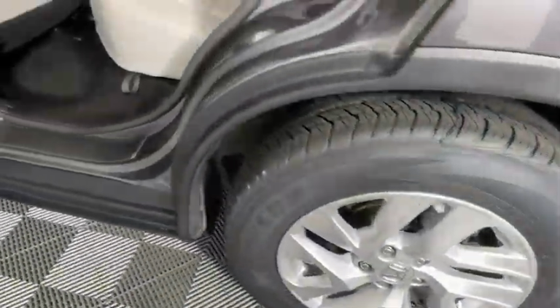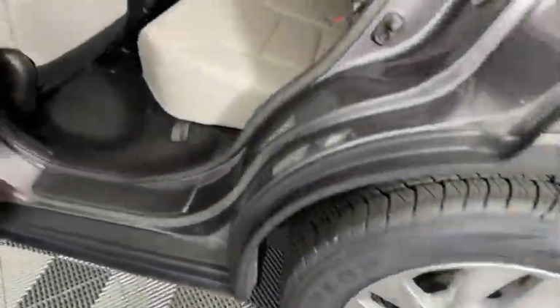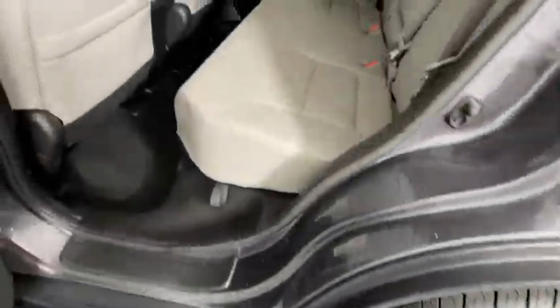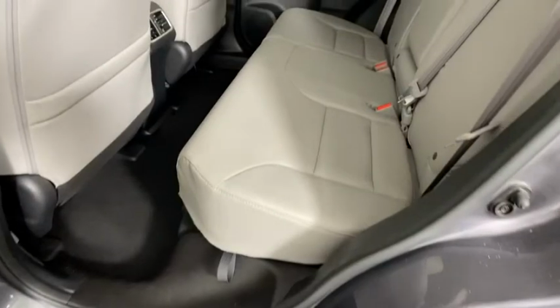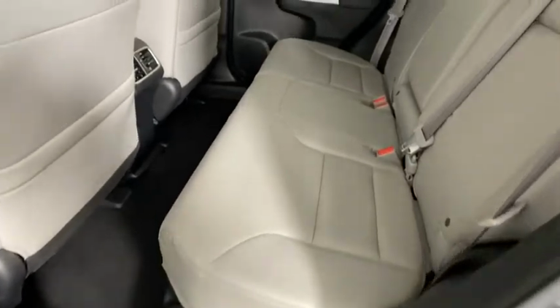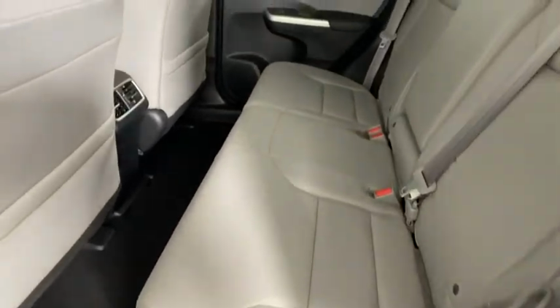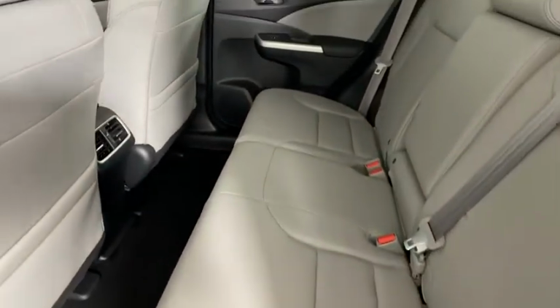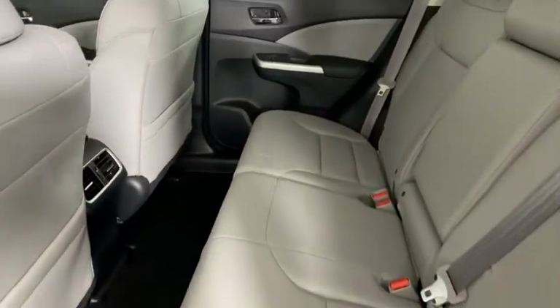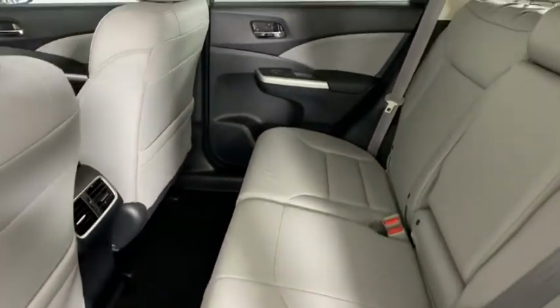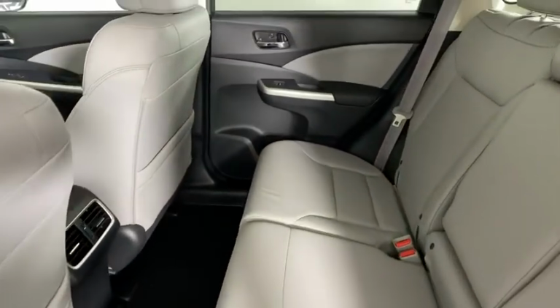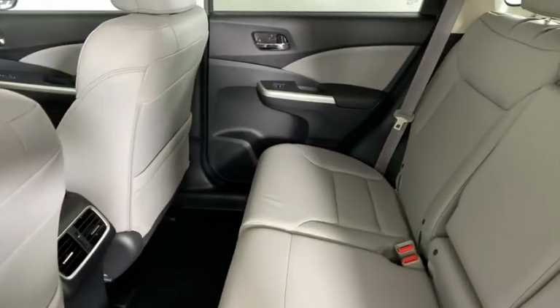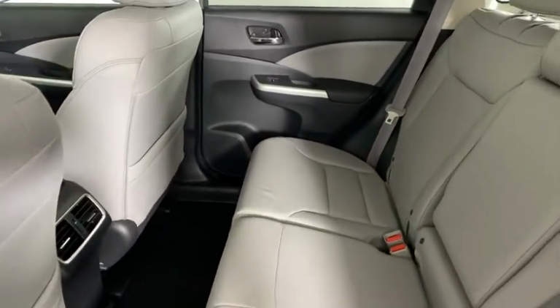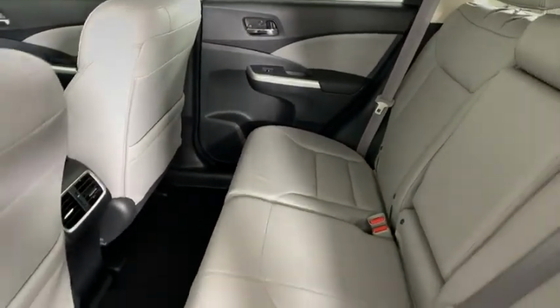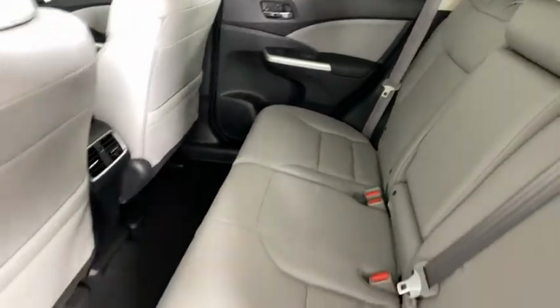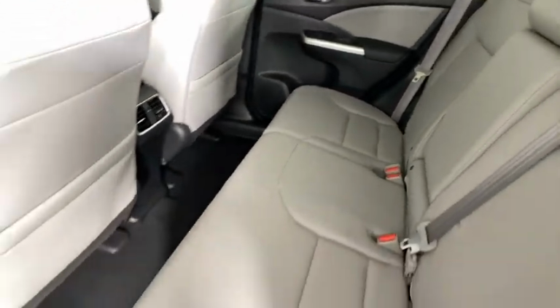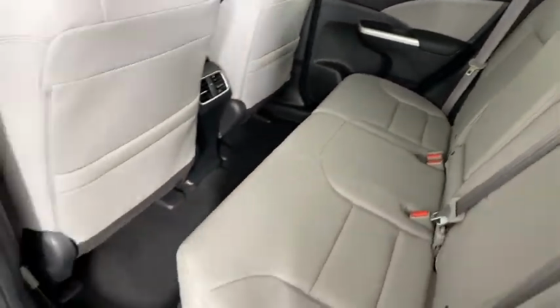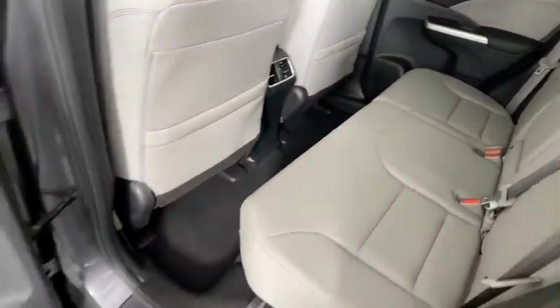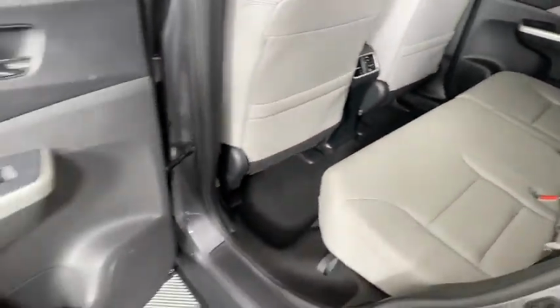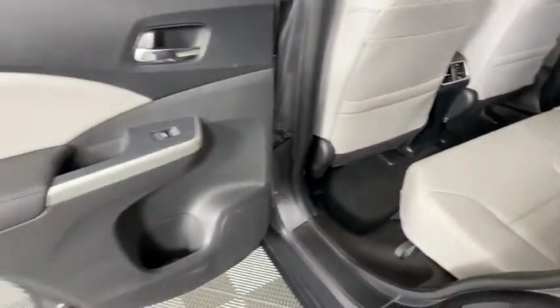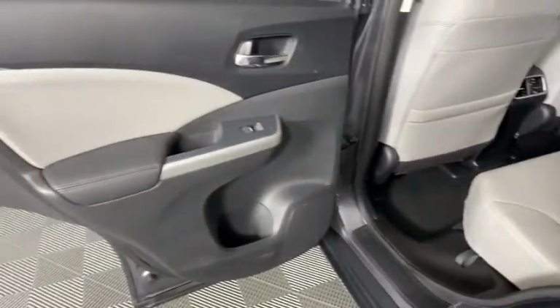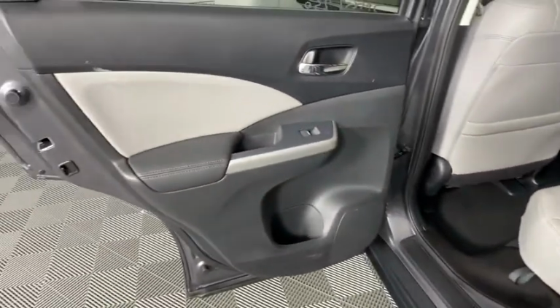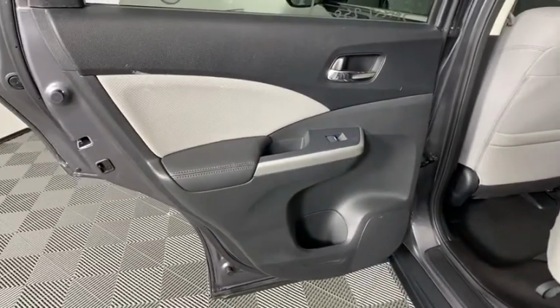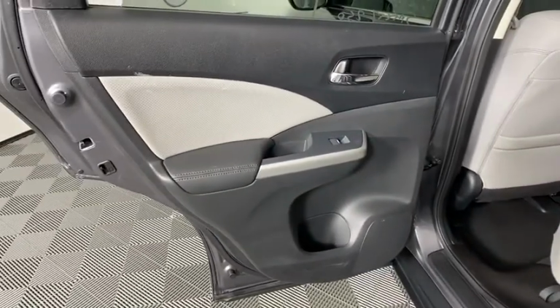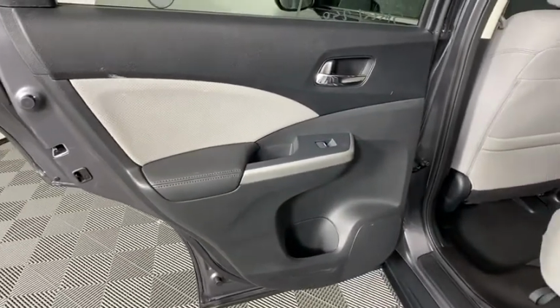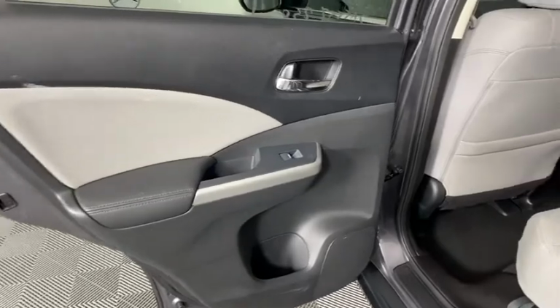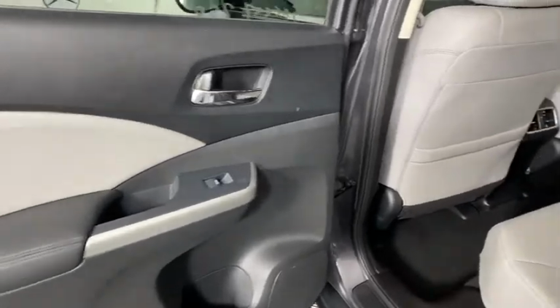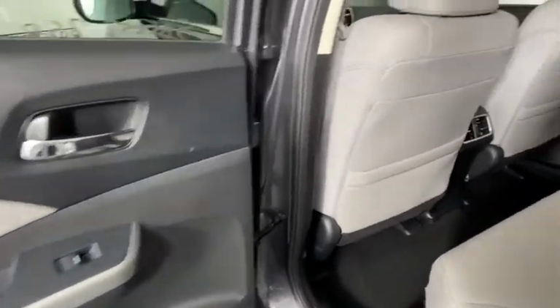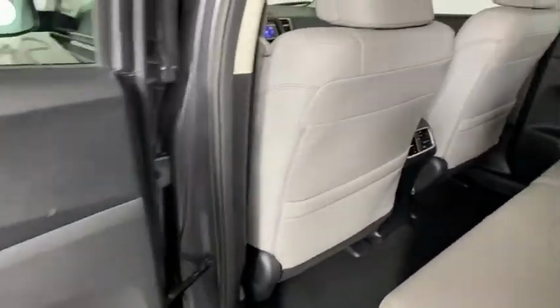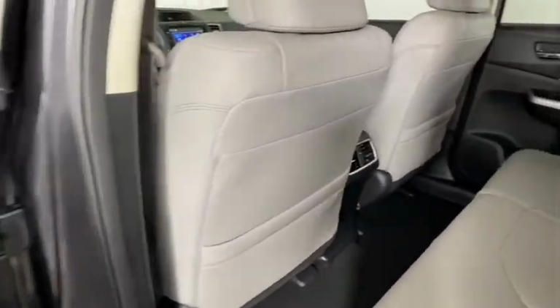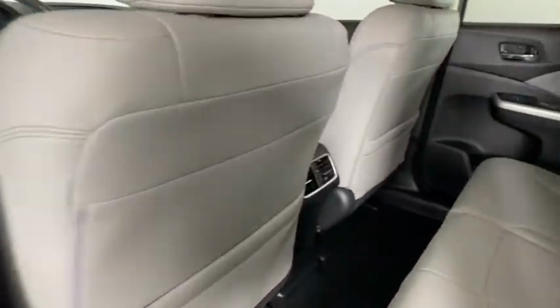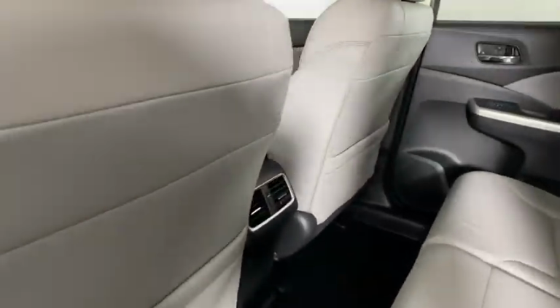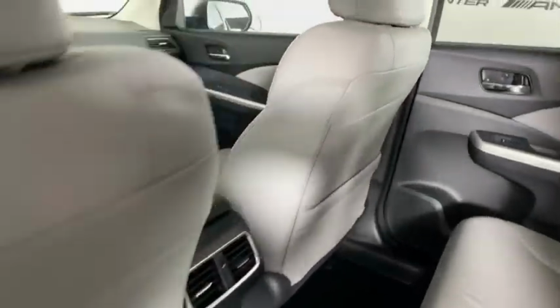Rear window defroster, trip computer, fog lights, overhead console, tachometer, panic alarm, leather seats, brake assist.